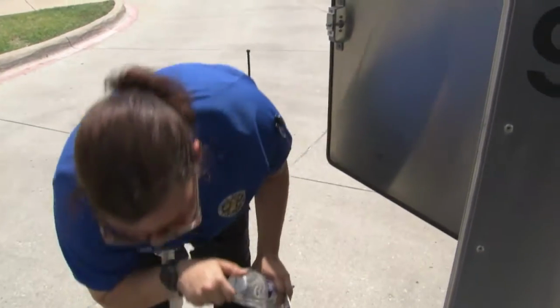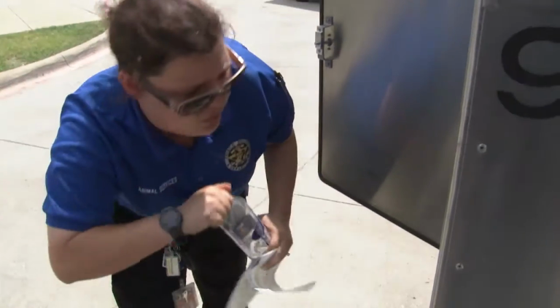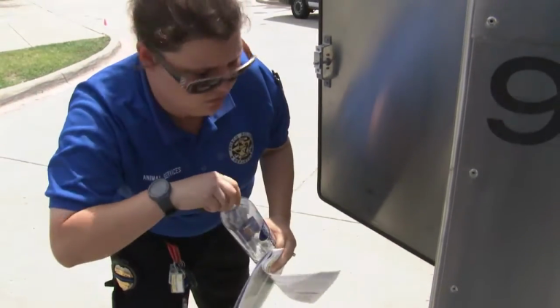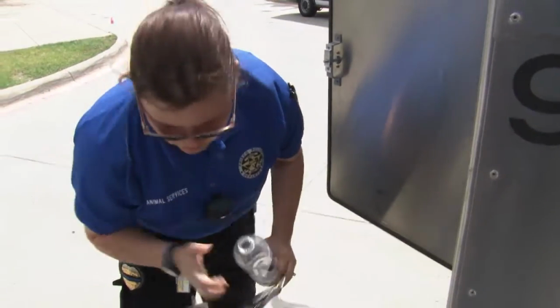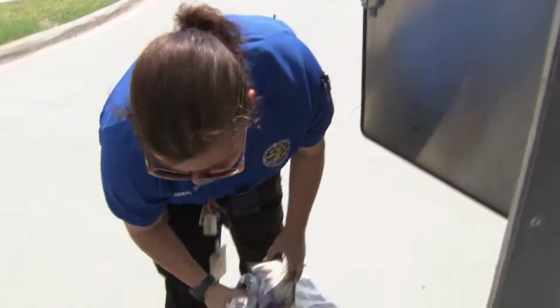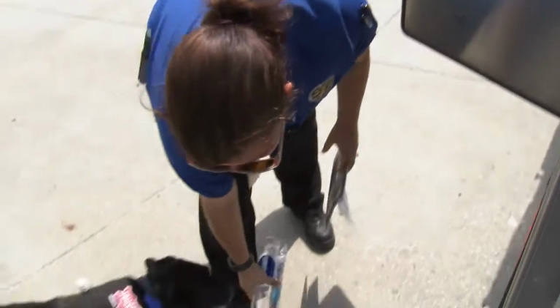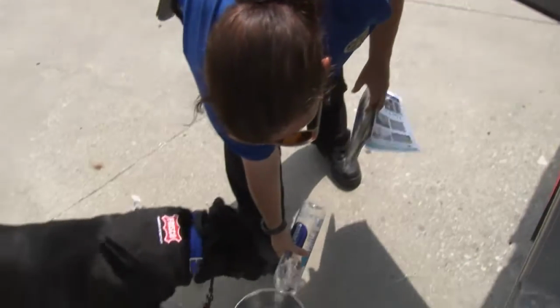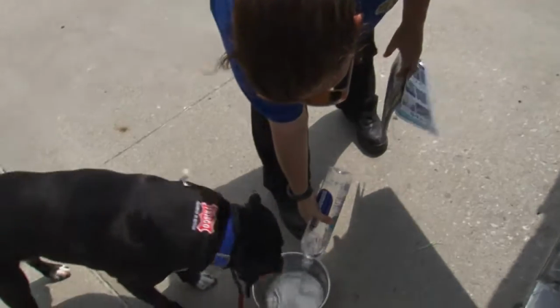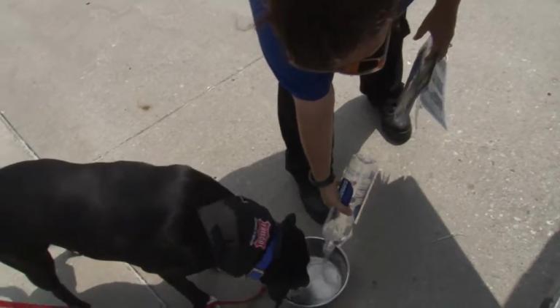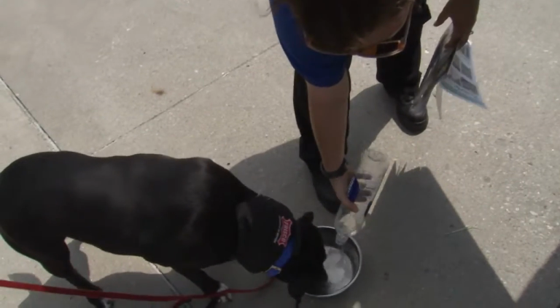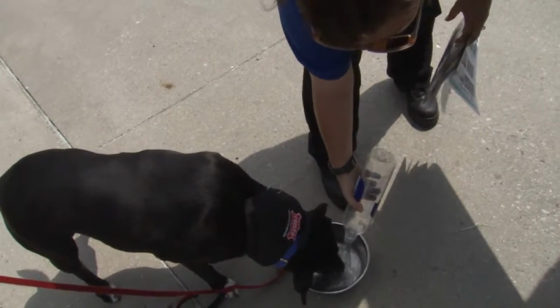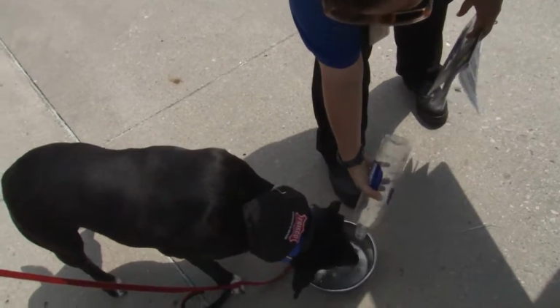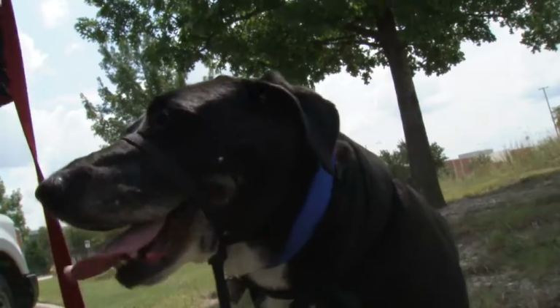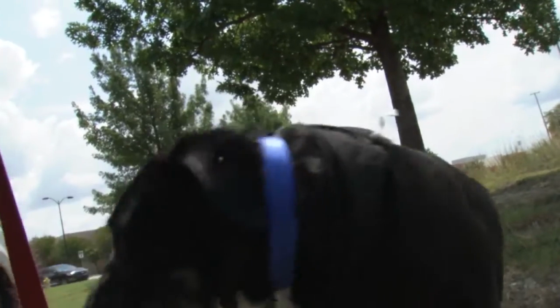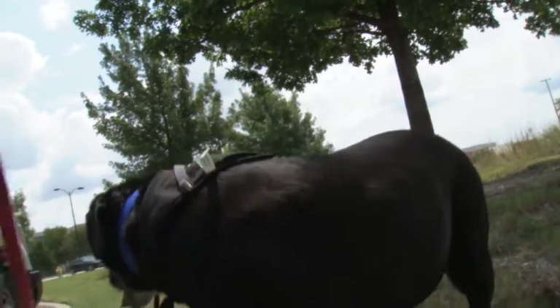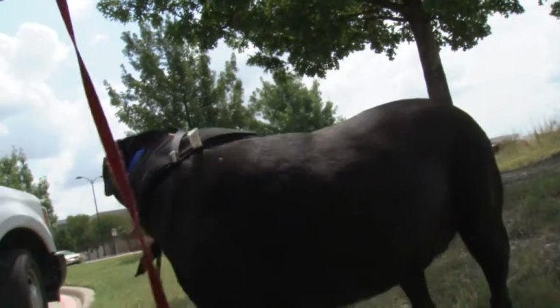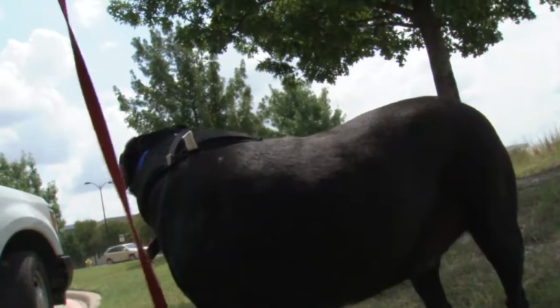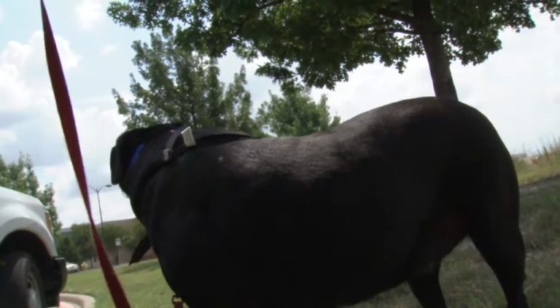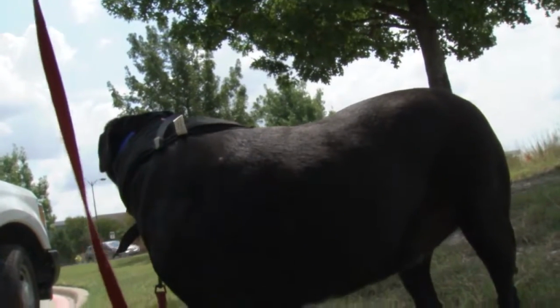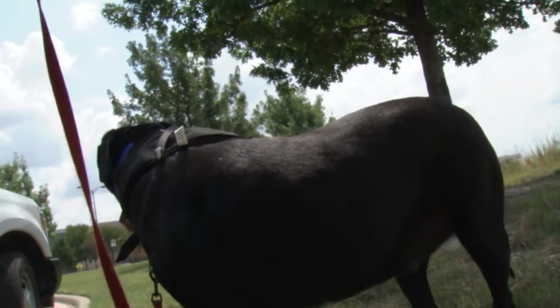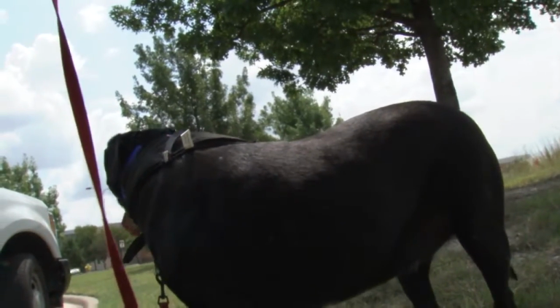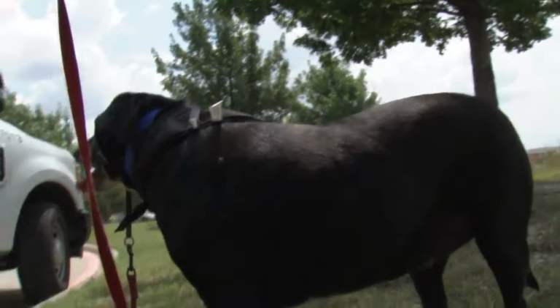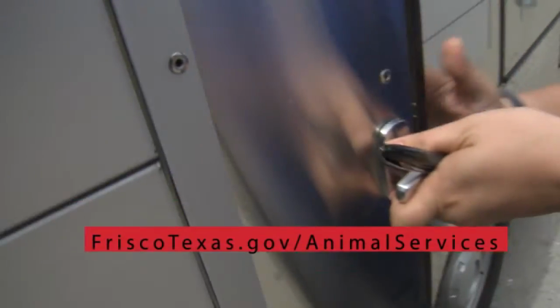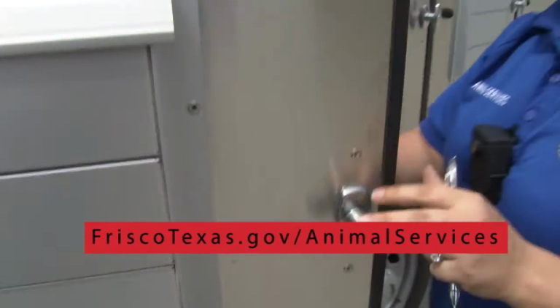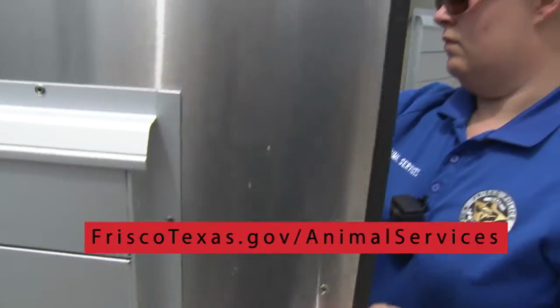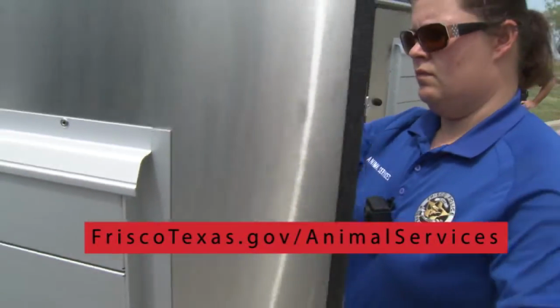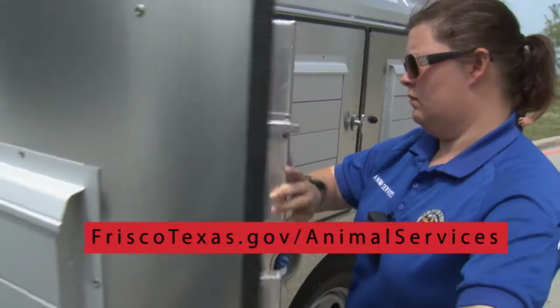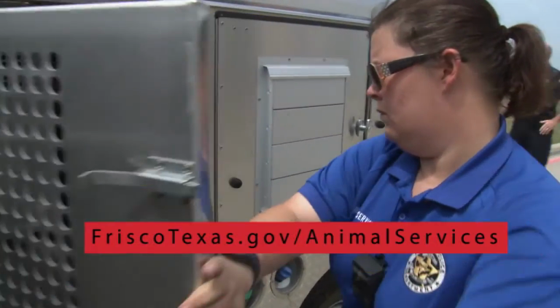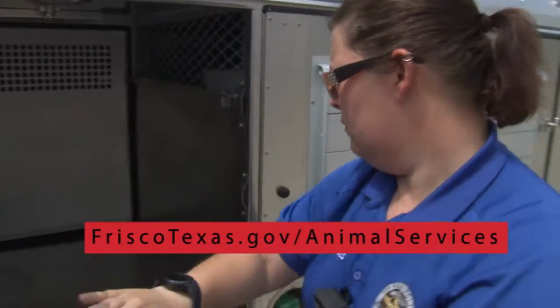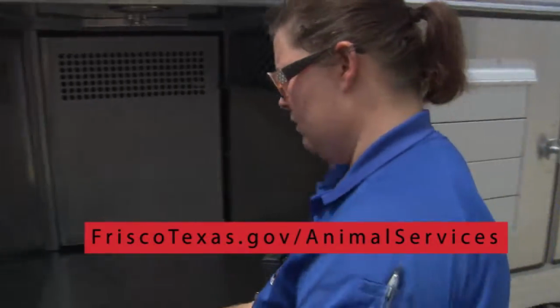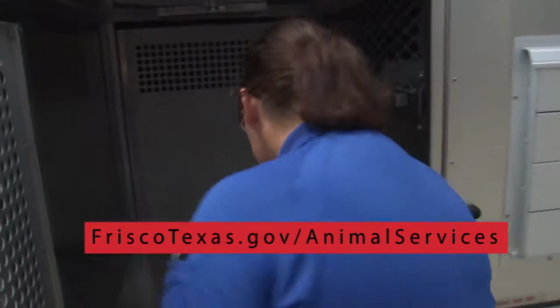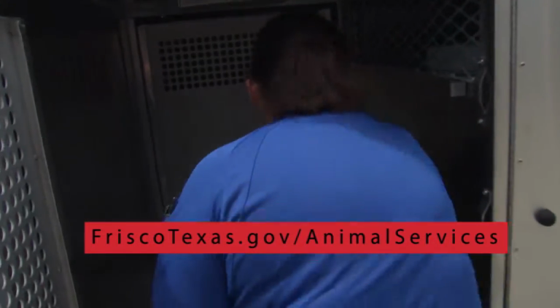These are simple steps that can help get your best friend home faster and often can prevent pets from being transported to the McKinney Shelter. Our goal is always to have a happy reunion. Remember to always contact Frisco Animal Services if you've lost or found a pet.